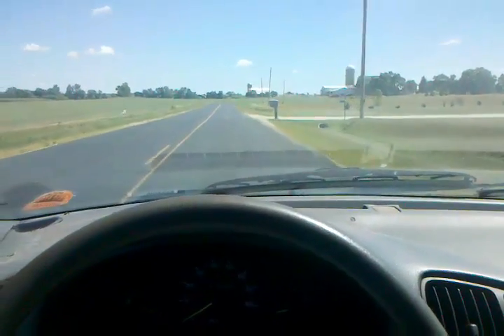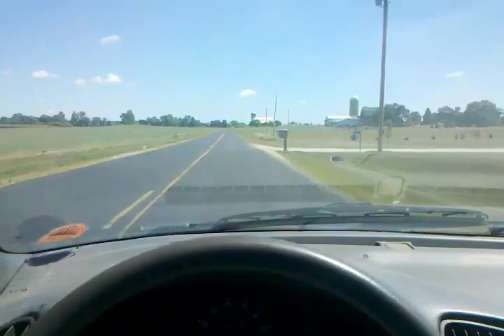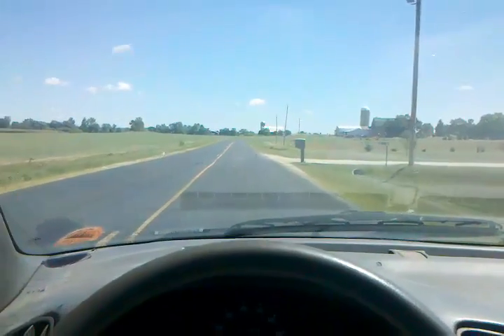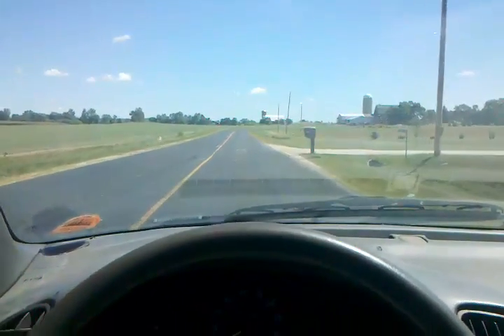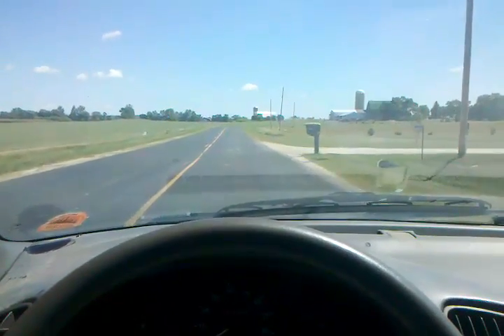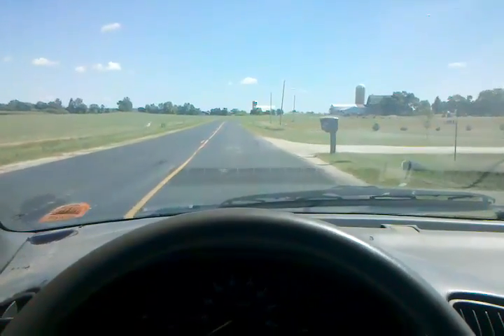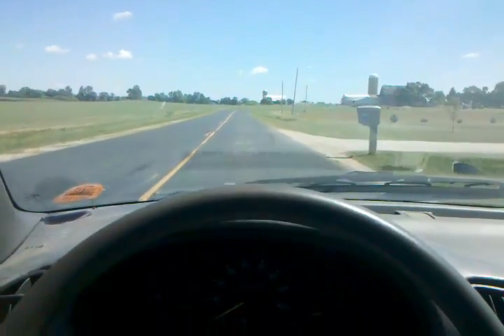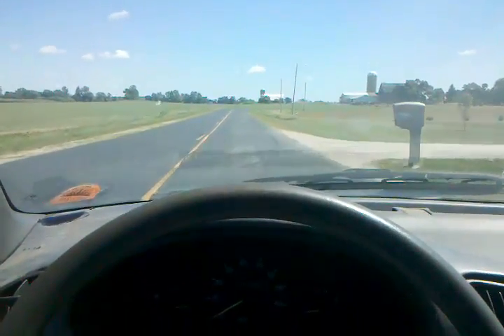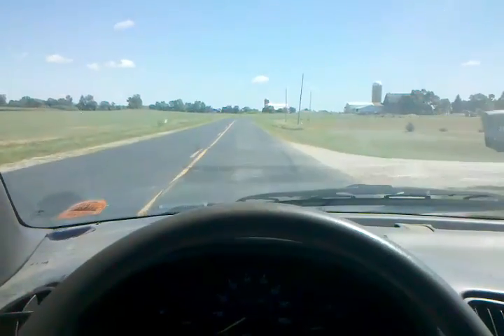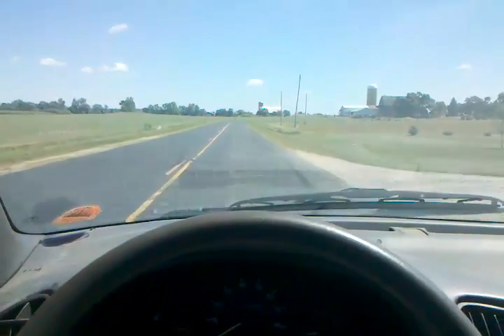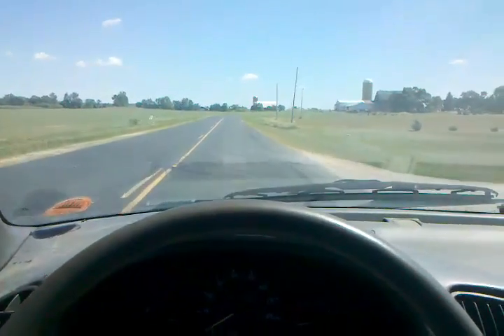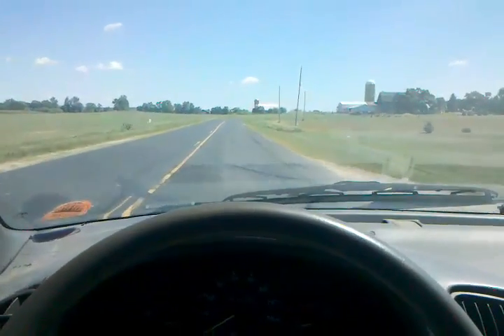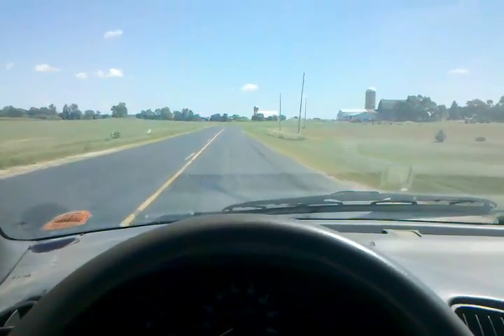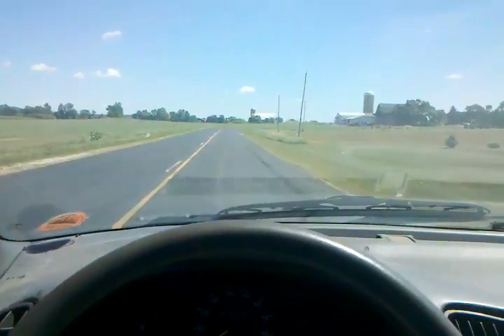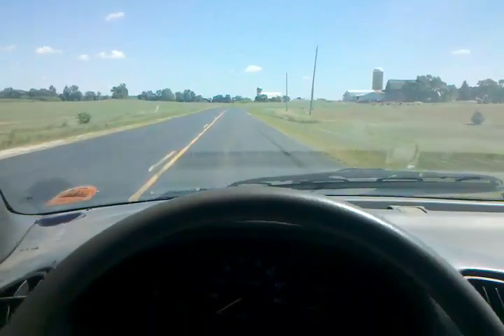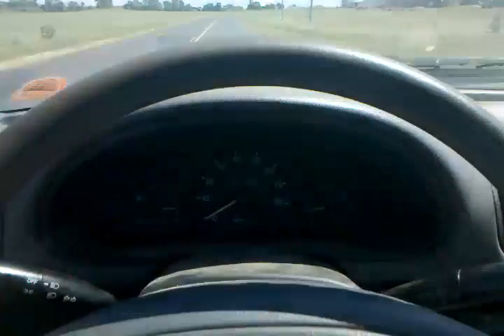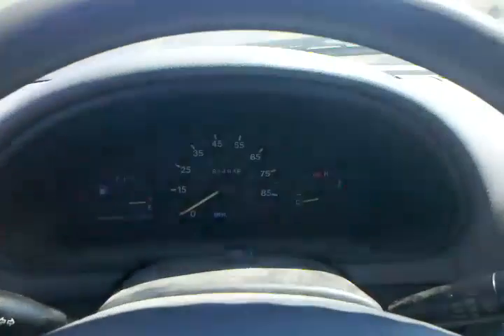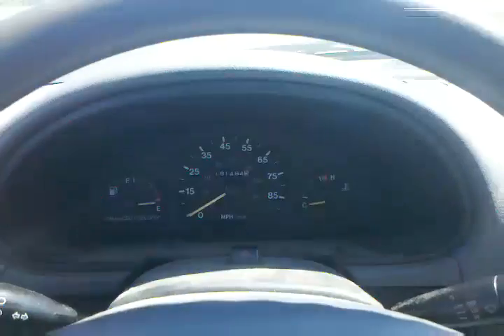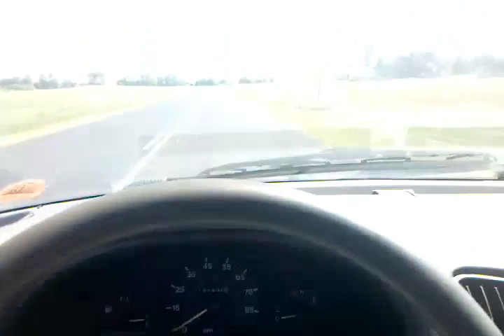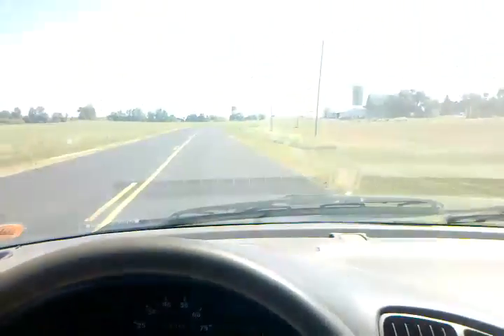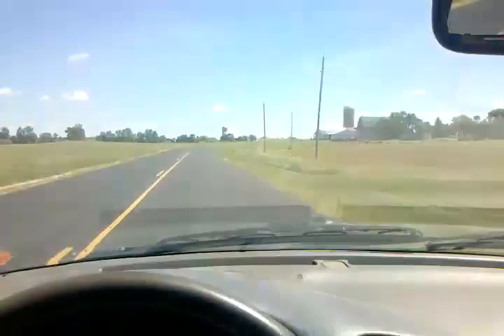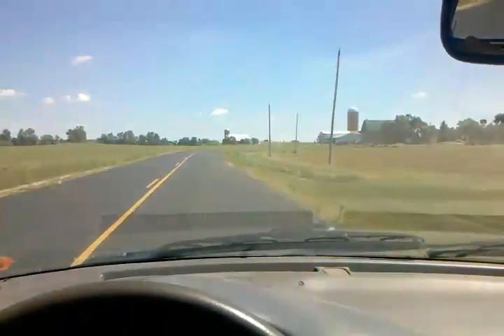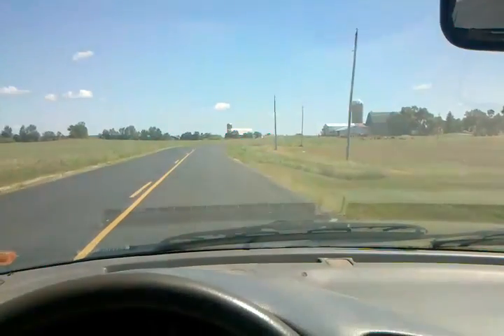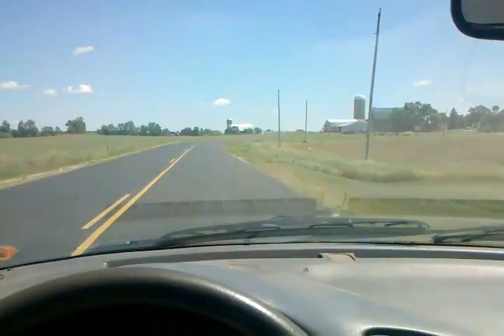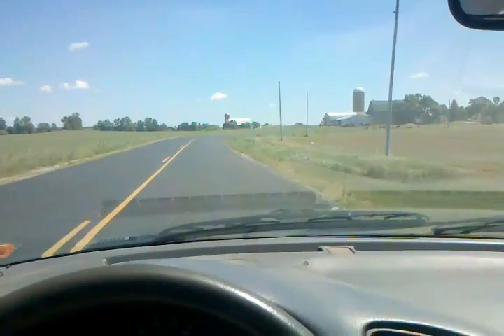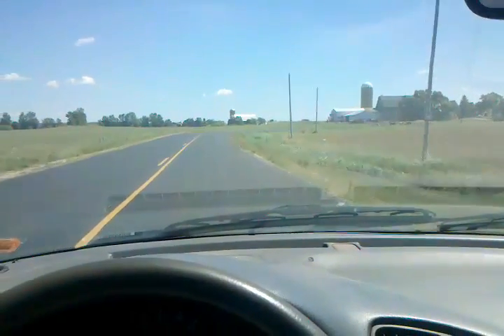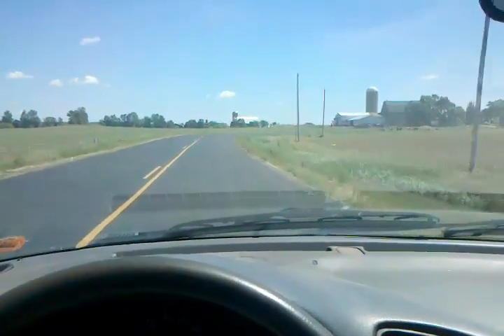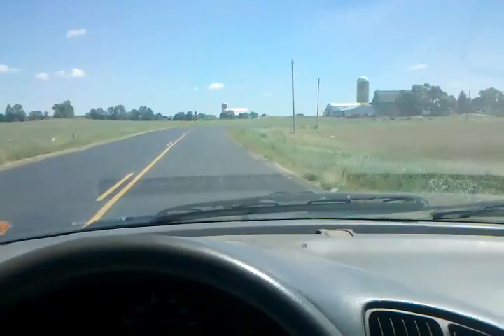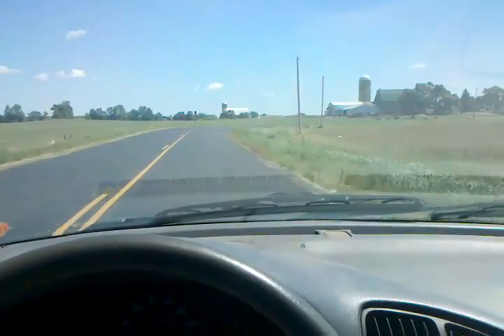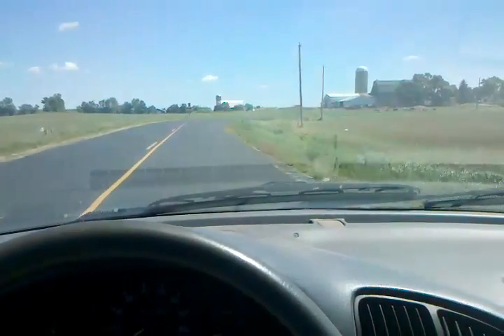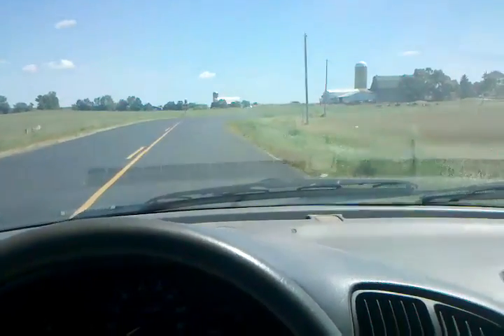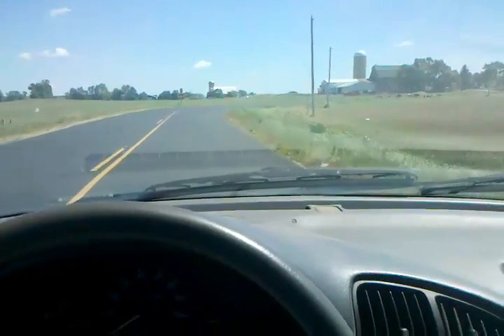We're going 15 — 15 miles an hour, maybe 20. My speedo don't work. That's that. That would be the electric car — here we go out of the car.